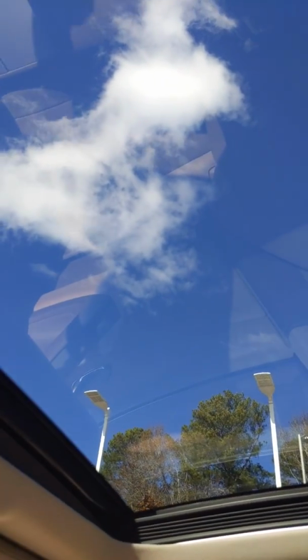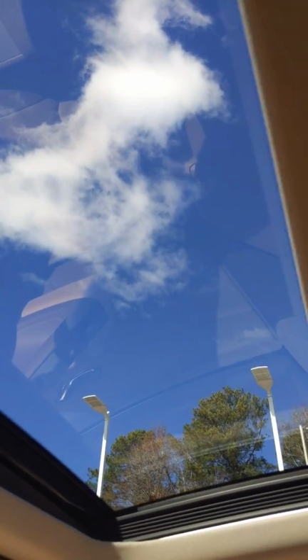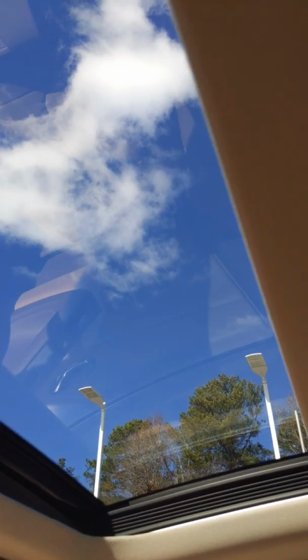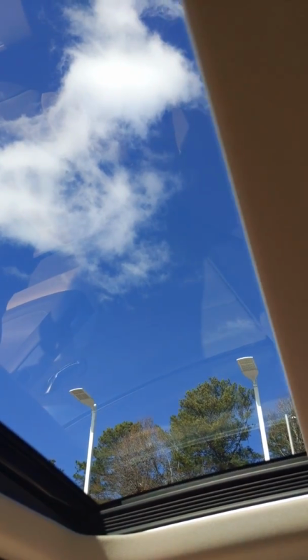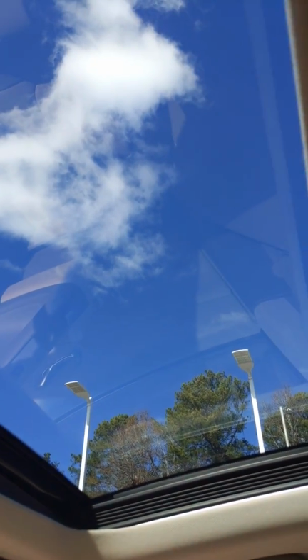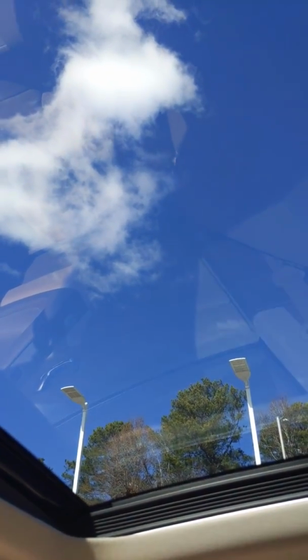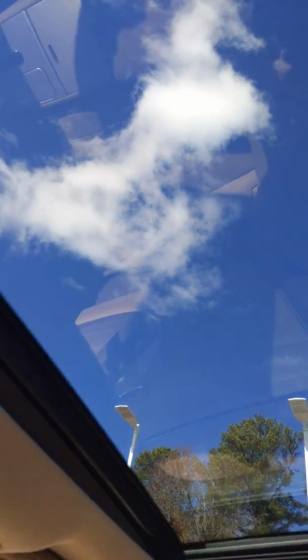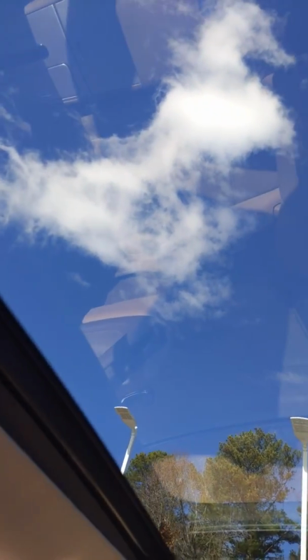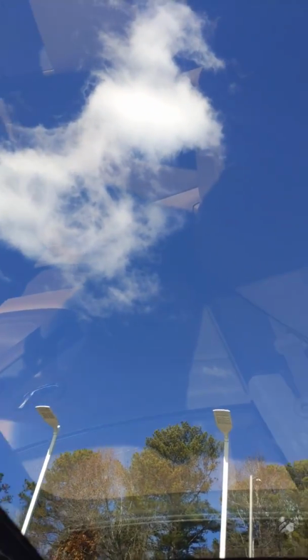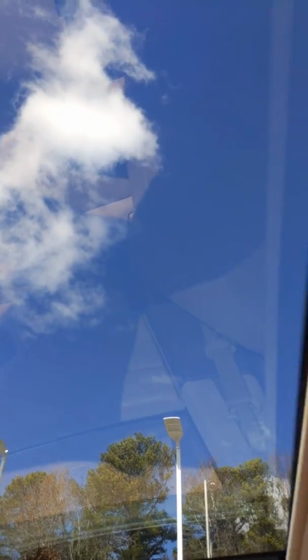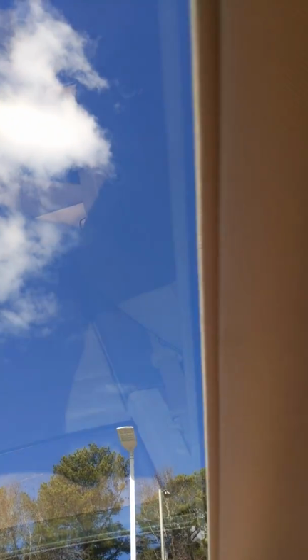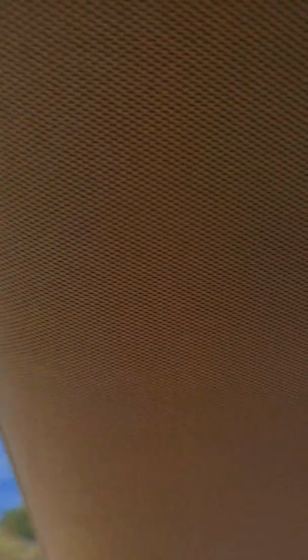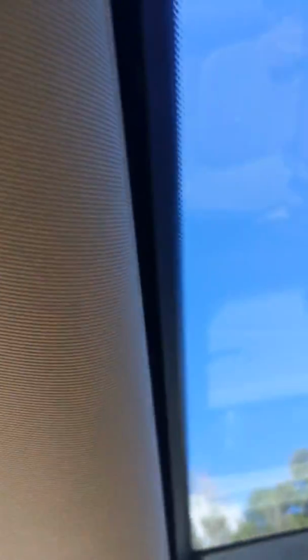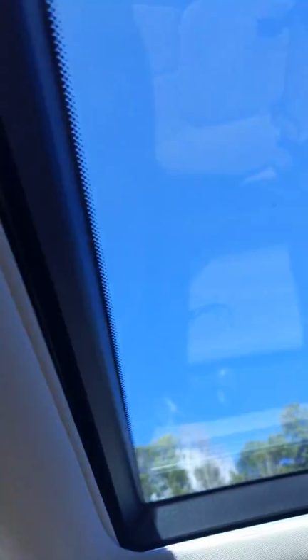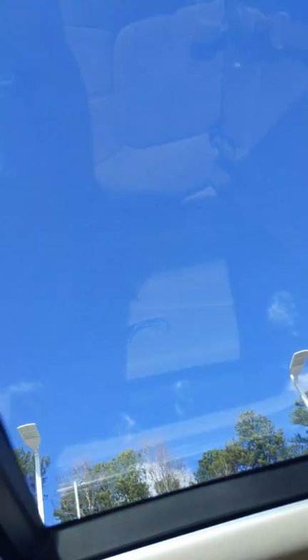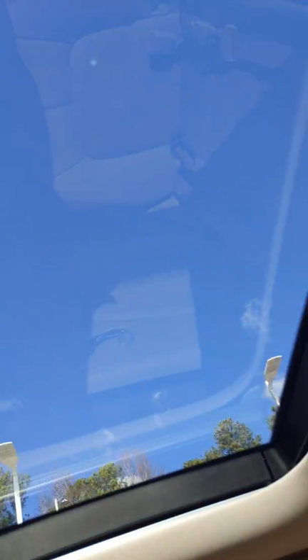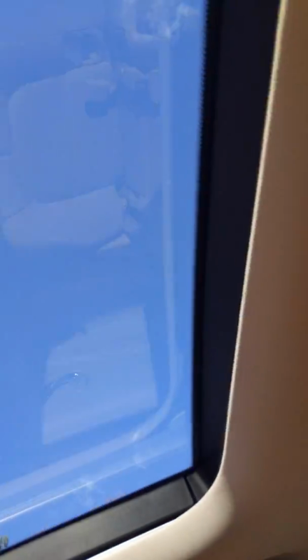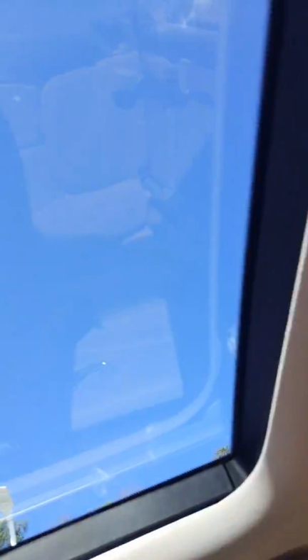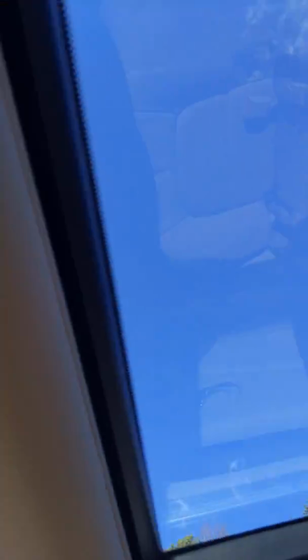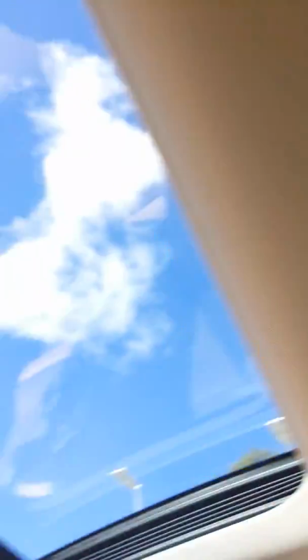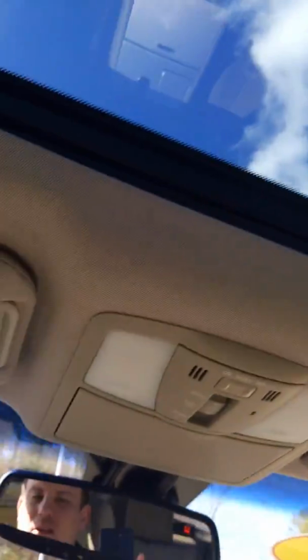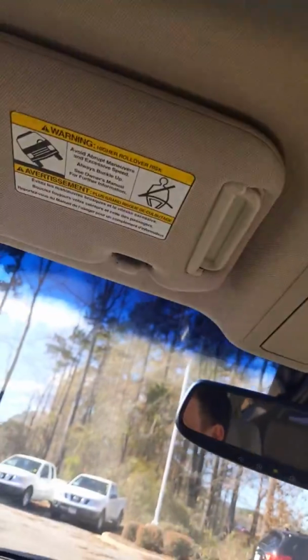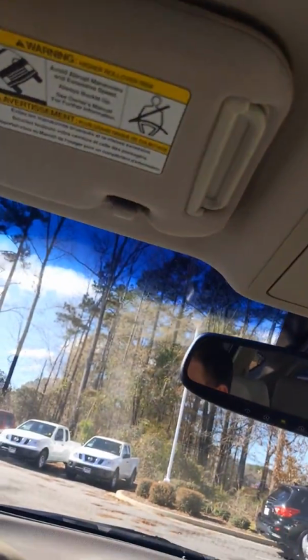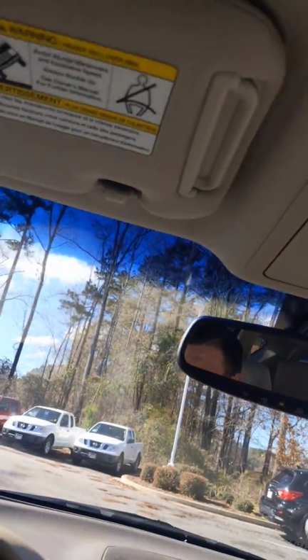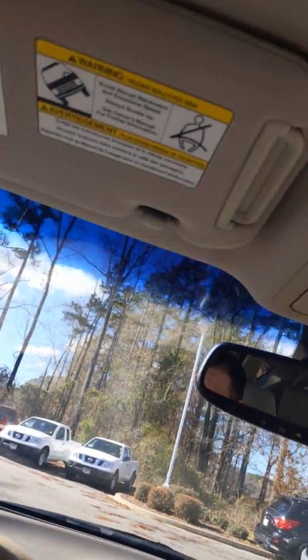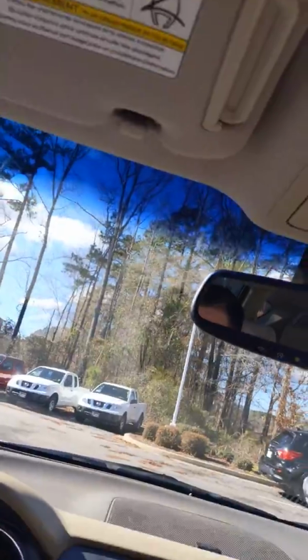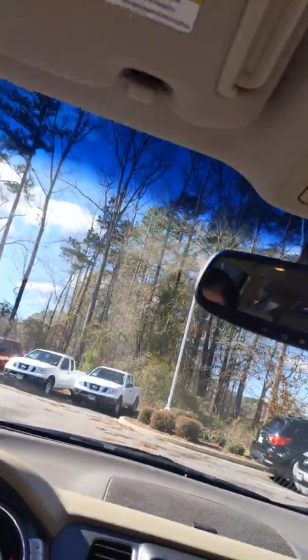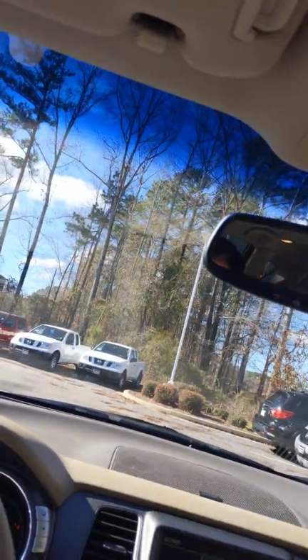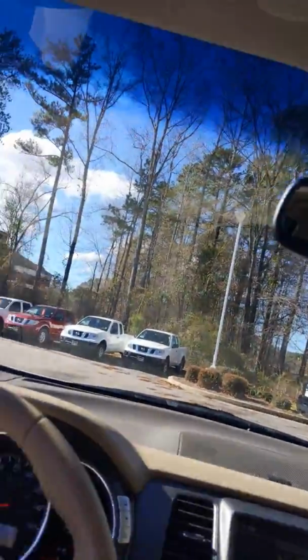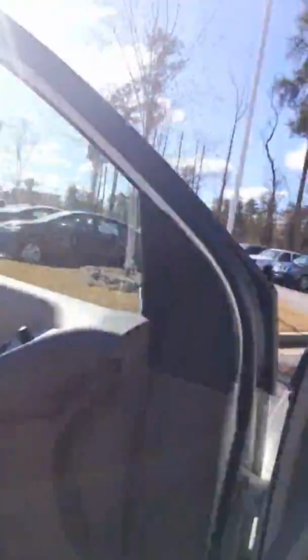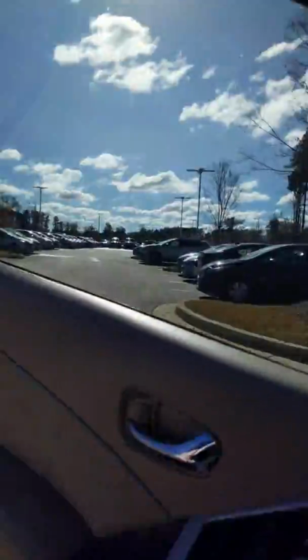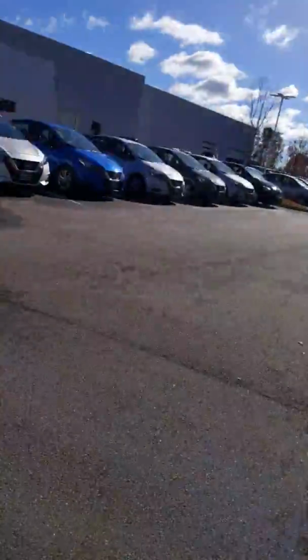My favorite part about this vehicle is the panoramic roof. There it is — this beautiful glass roof for the front passenger and for the rear passengers as well. Let me step in back to show you more.